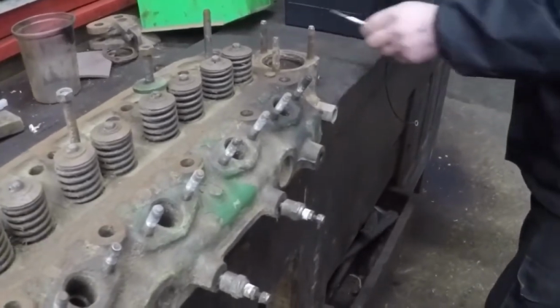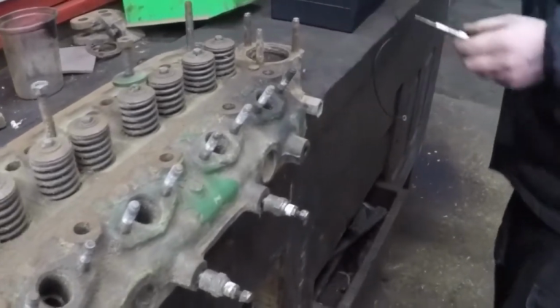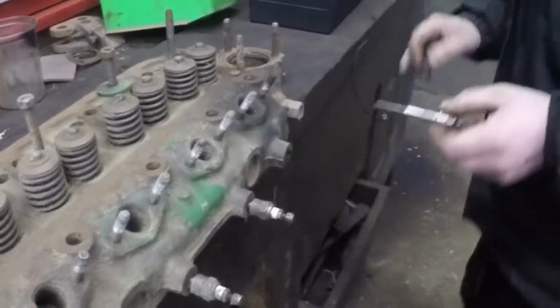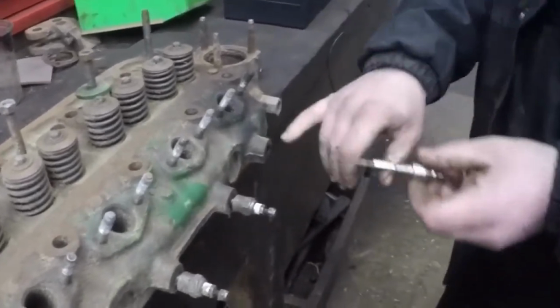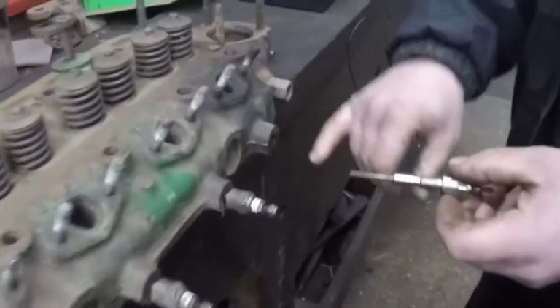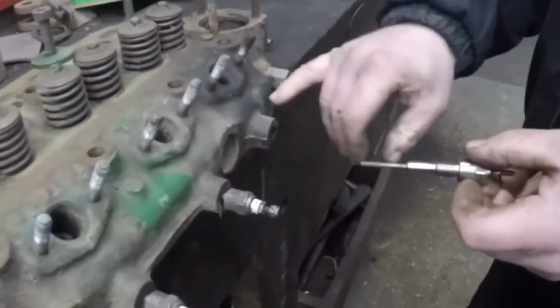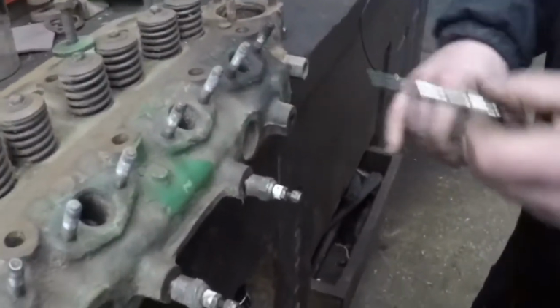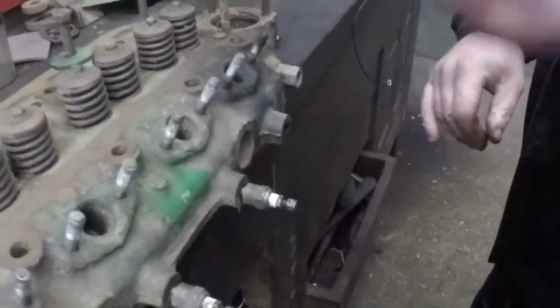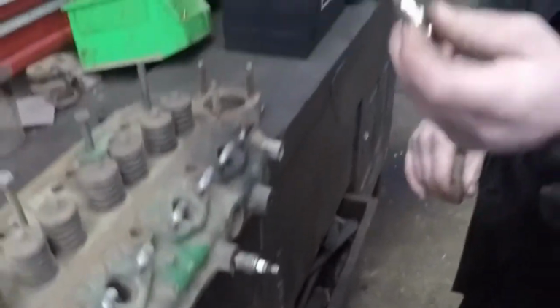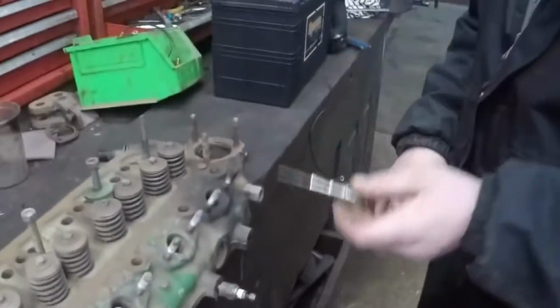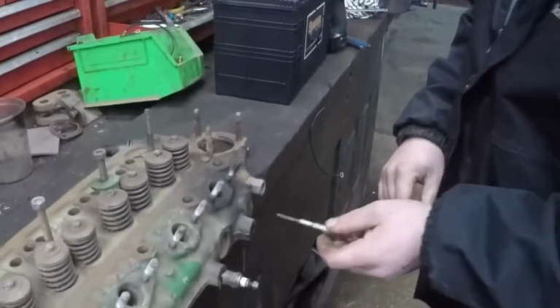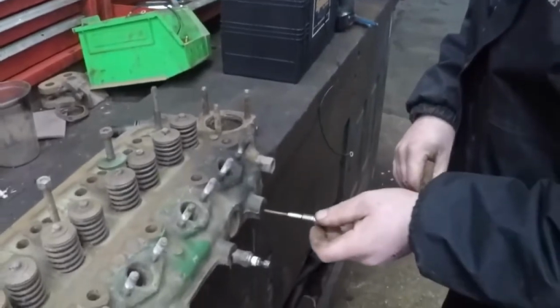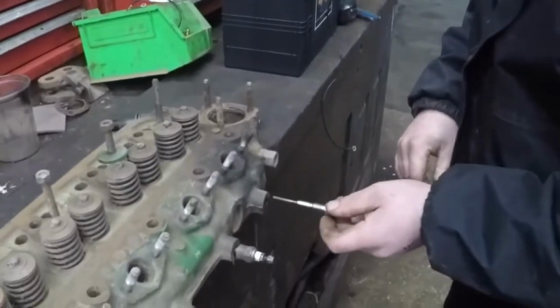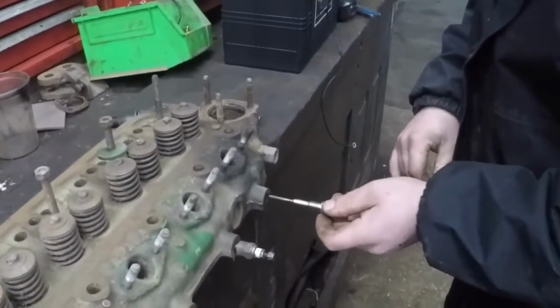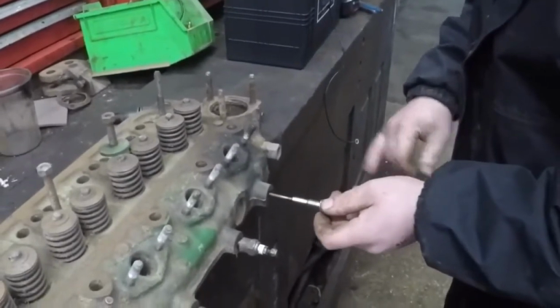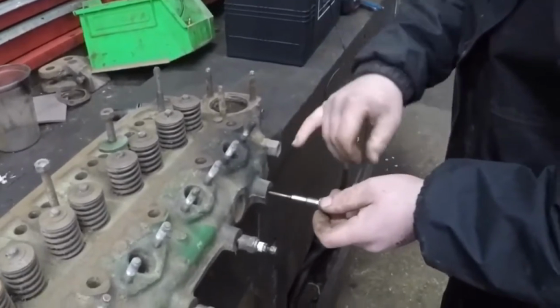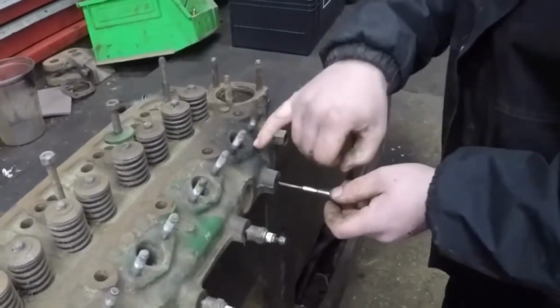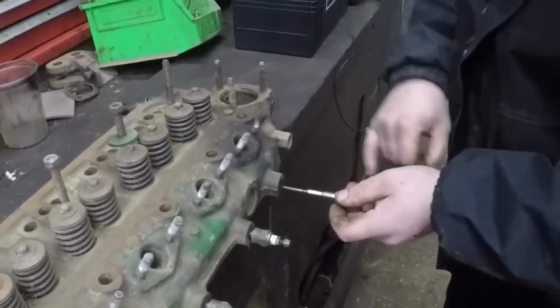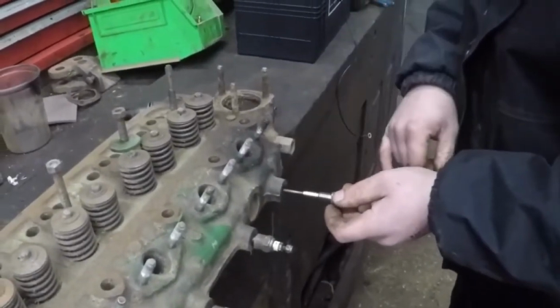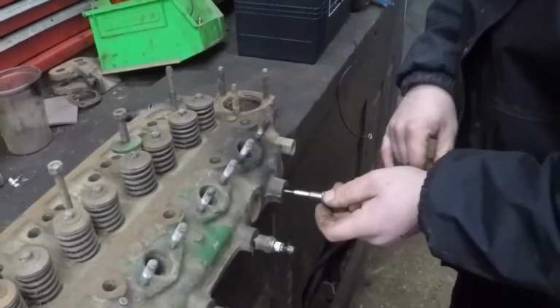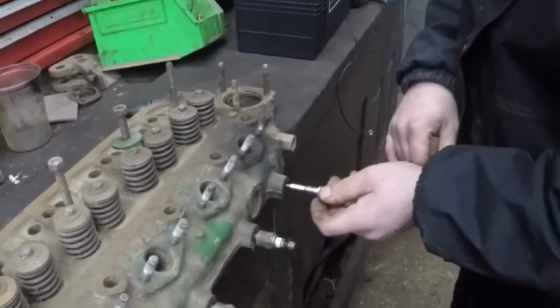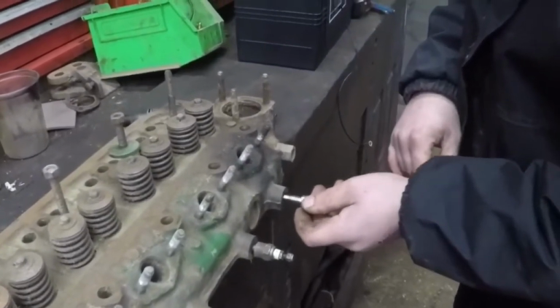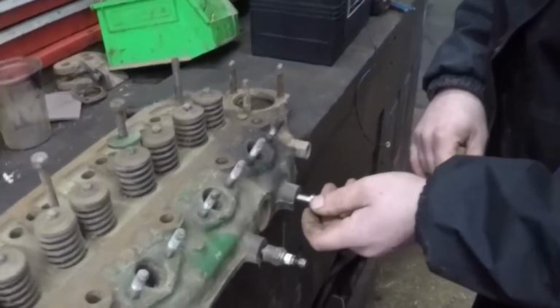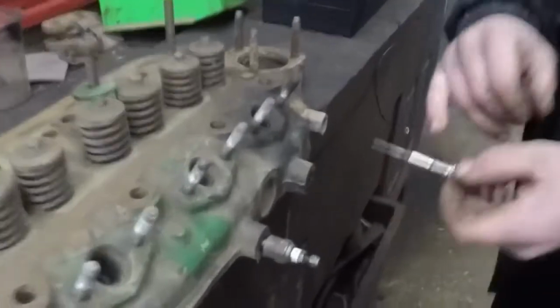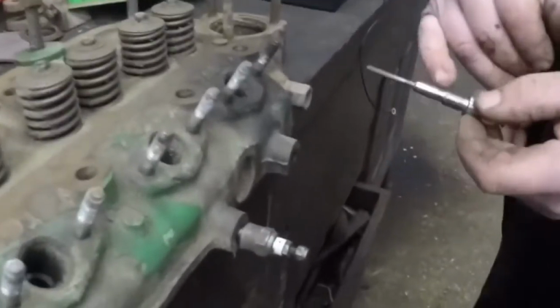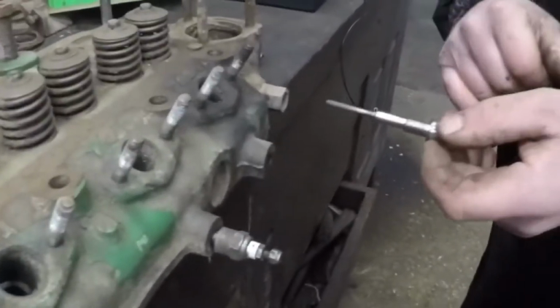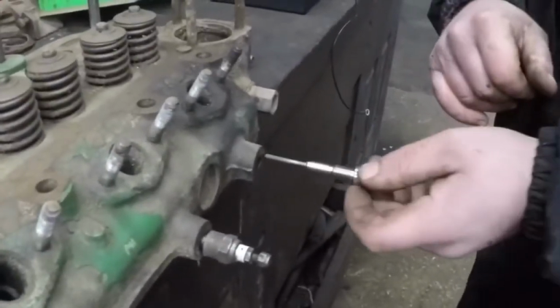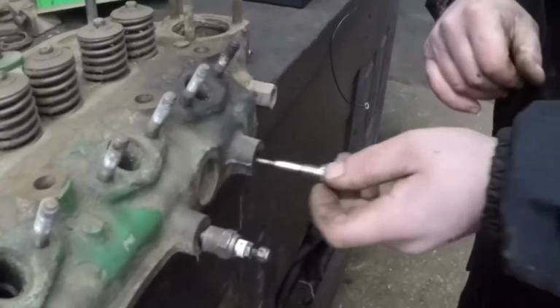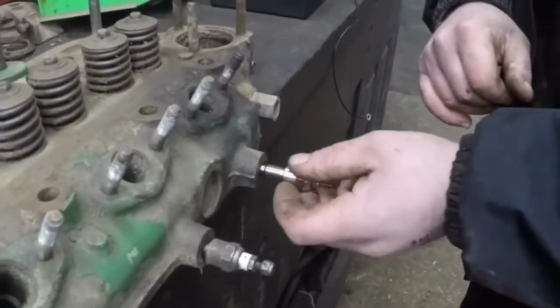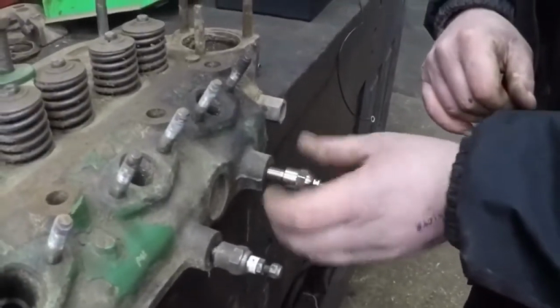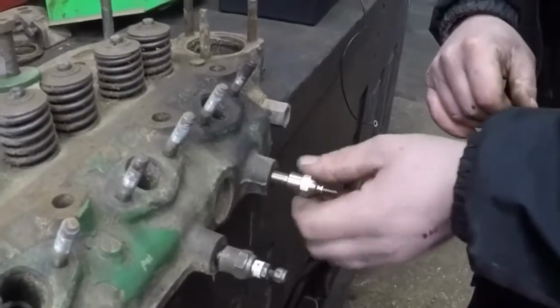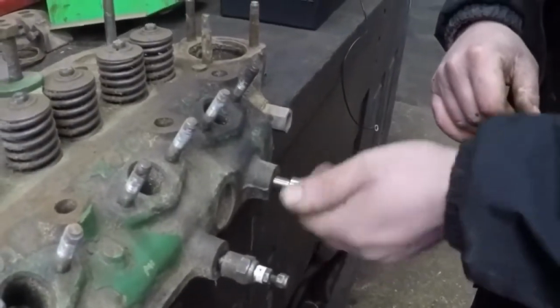If you don't drill the carbon out of the head prior to fitting the new plug, what can happen is the carbon build-up inside the head can actually cause you to break the carbon rod, hence causing the plugs to fail.